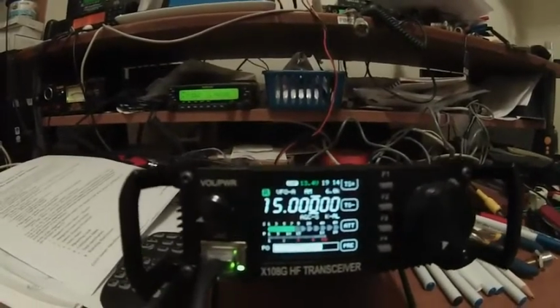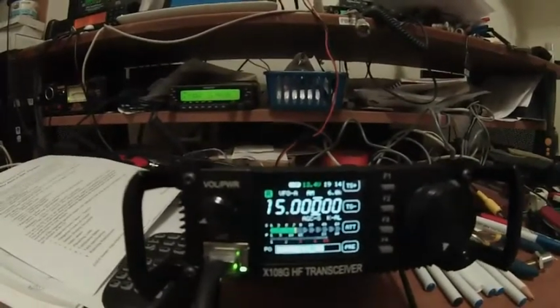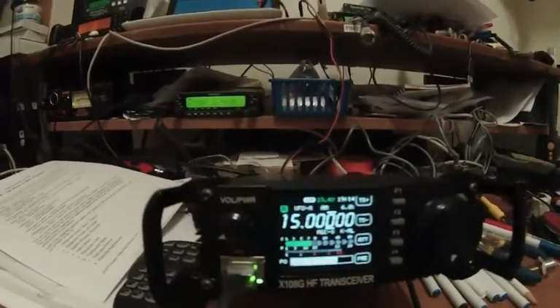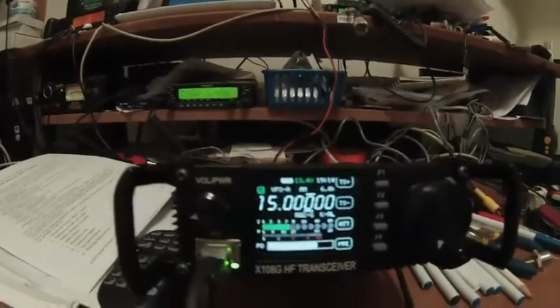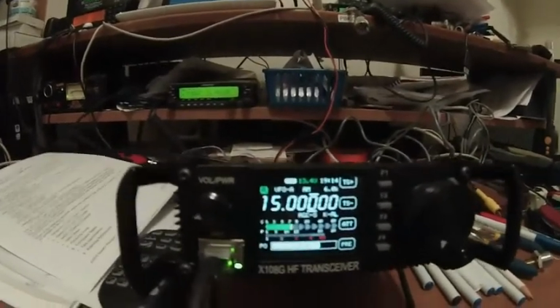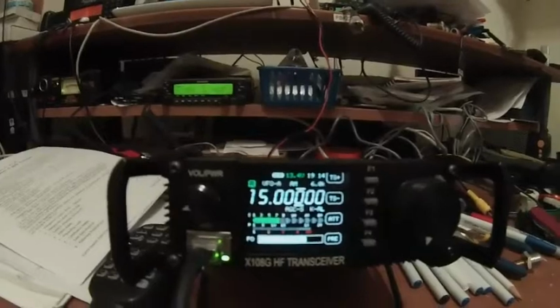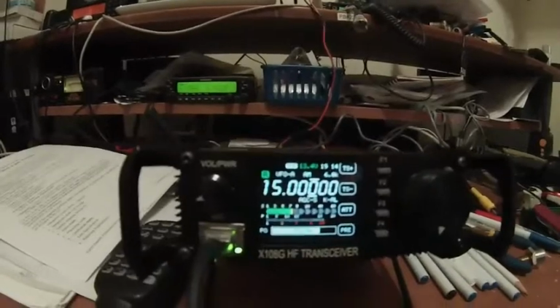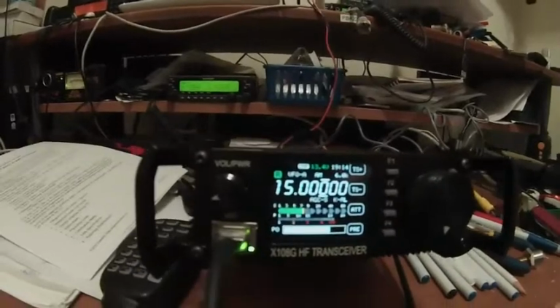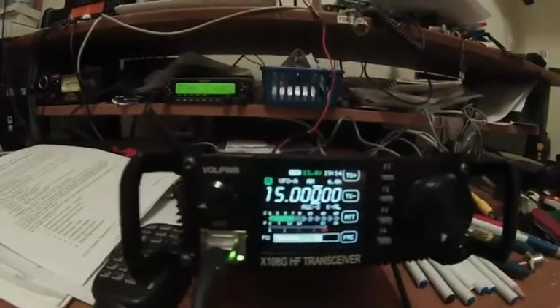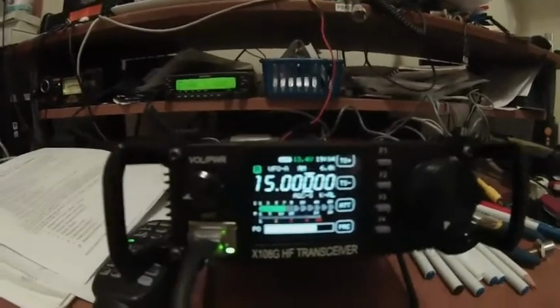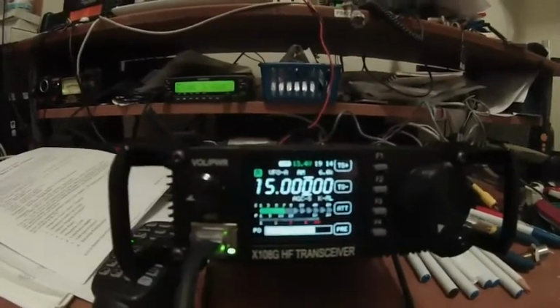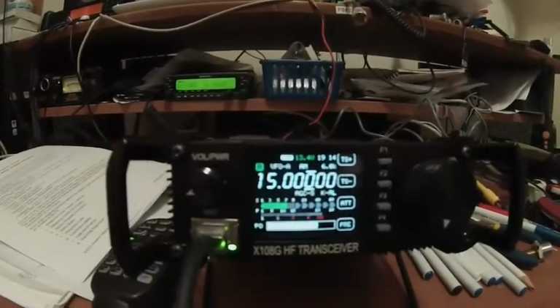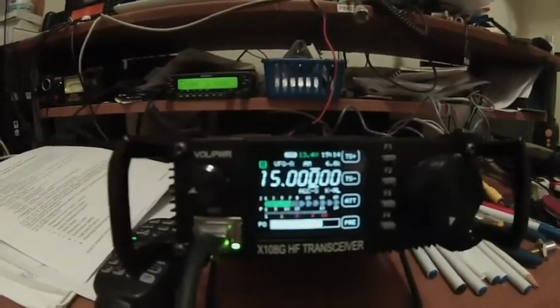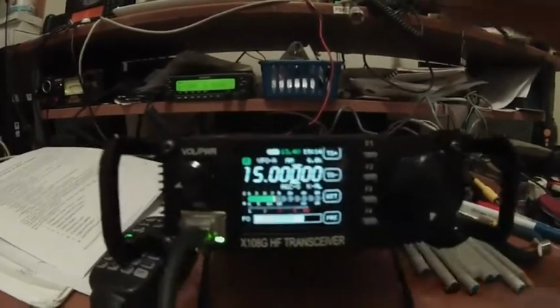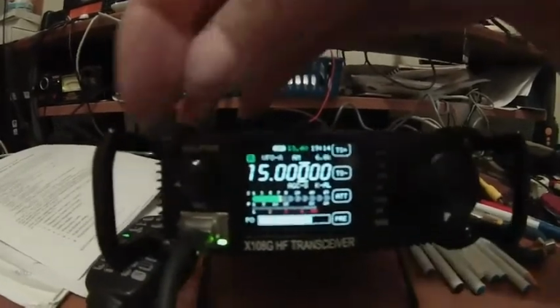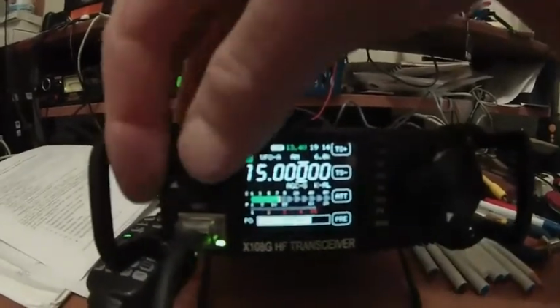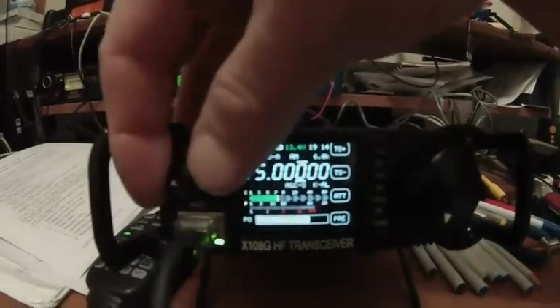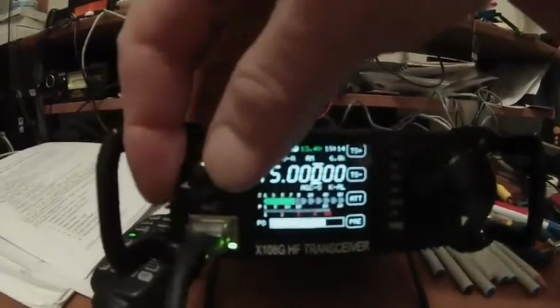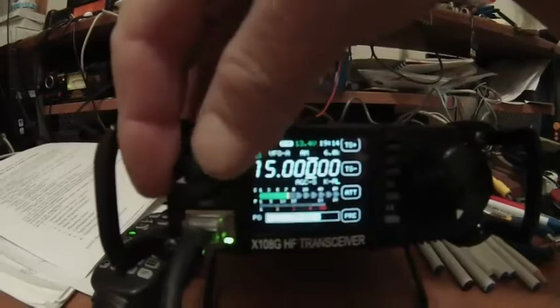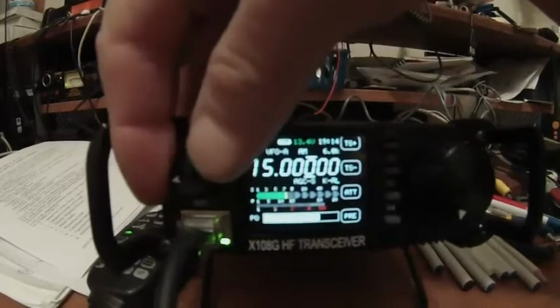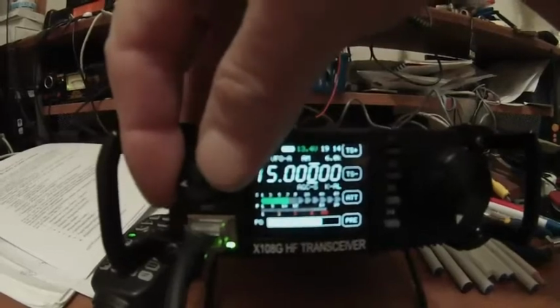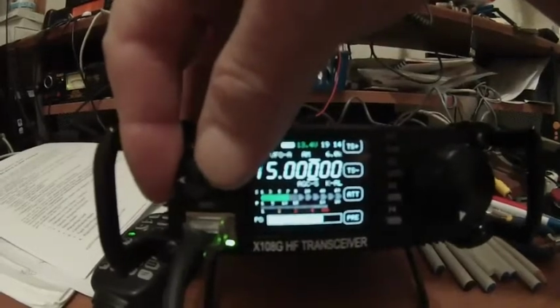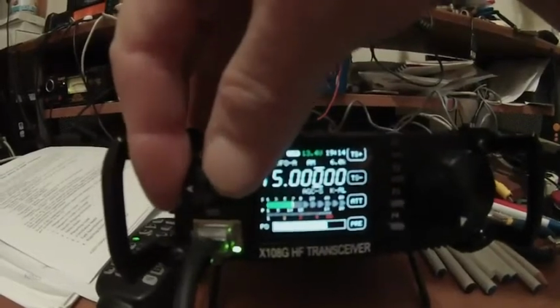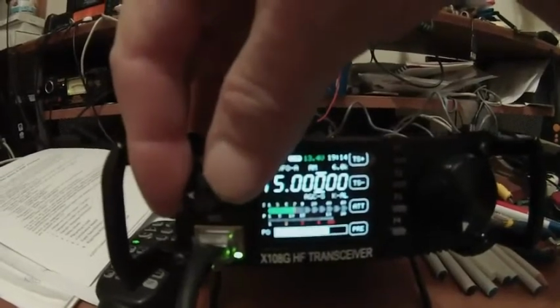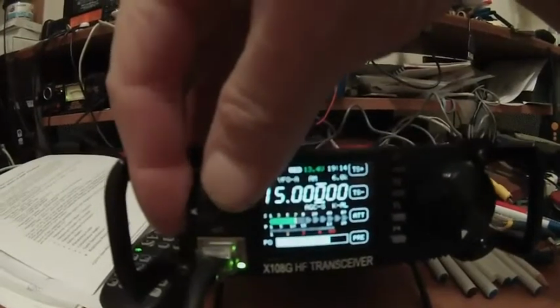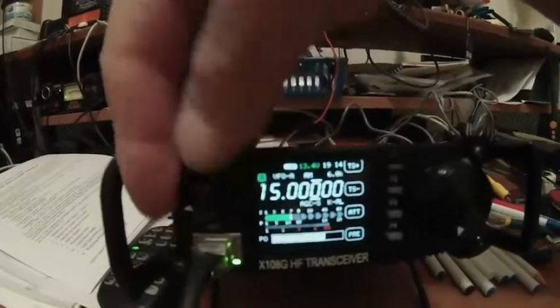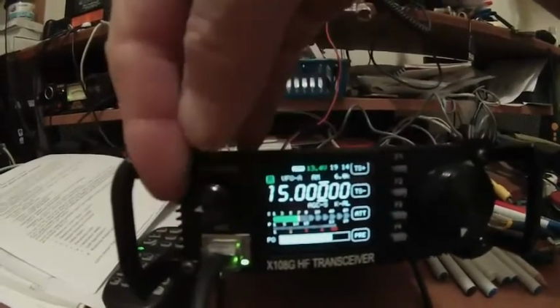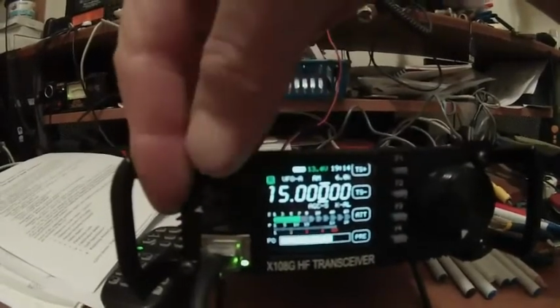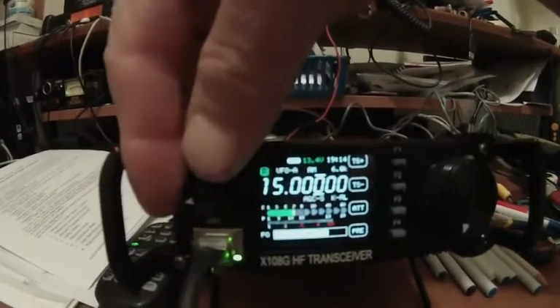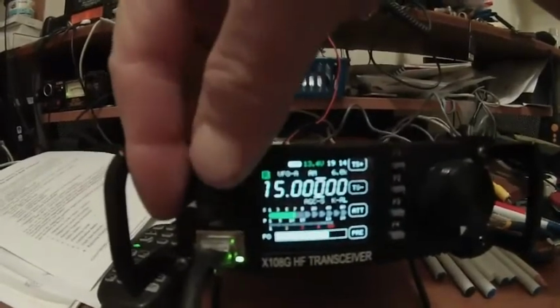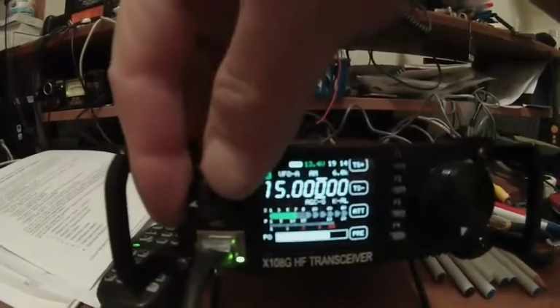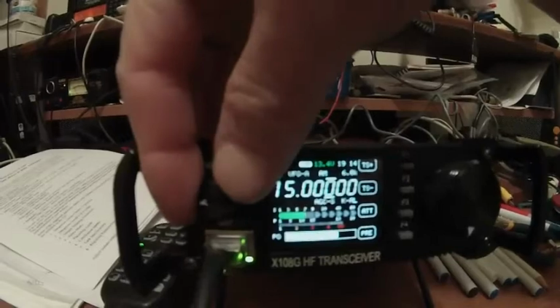Why? I'm not 100% sure, but it is. This is what I noticed today — this is WWV on 15 megs. I have no attenuator on, no preamp on at the moment.